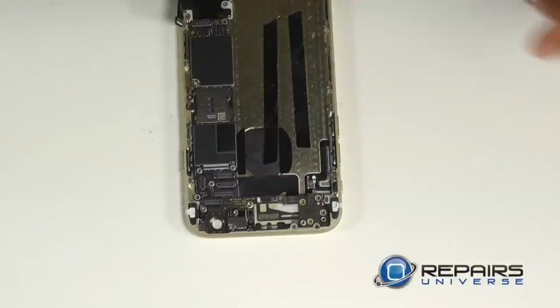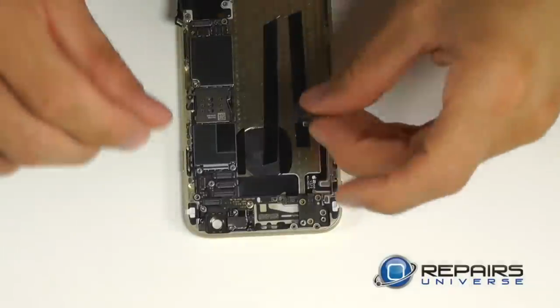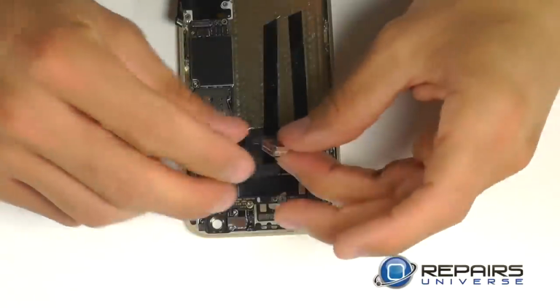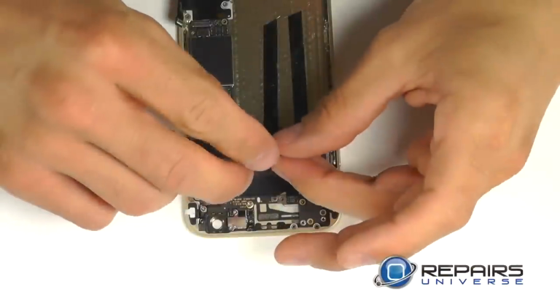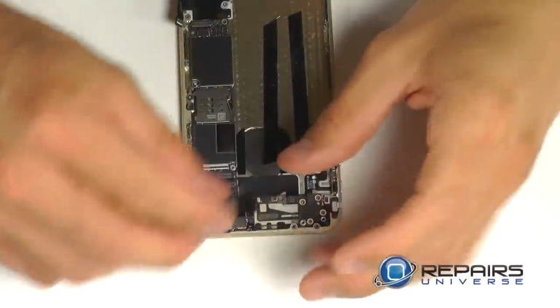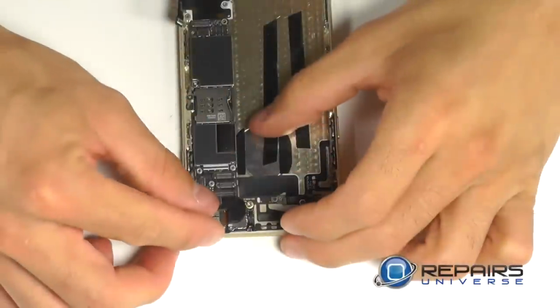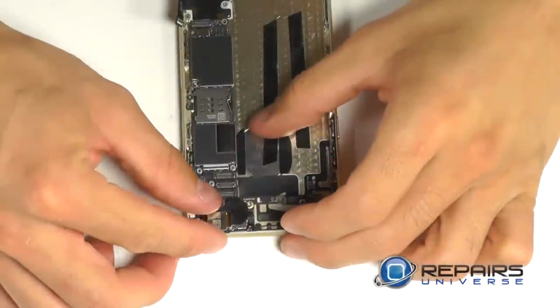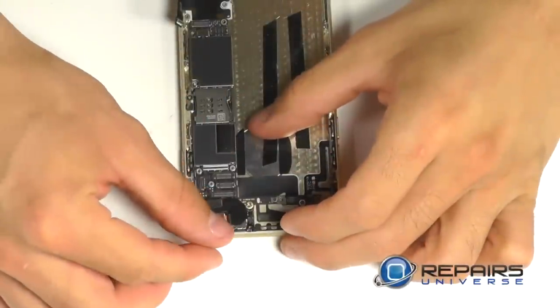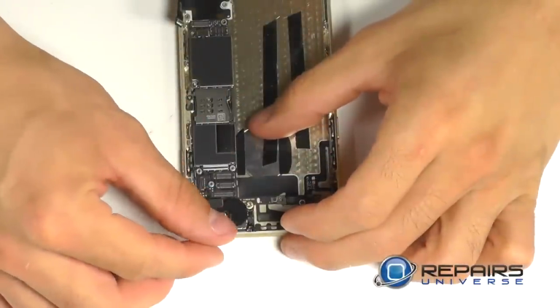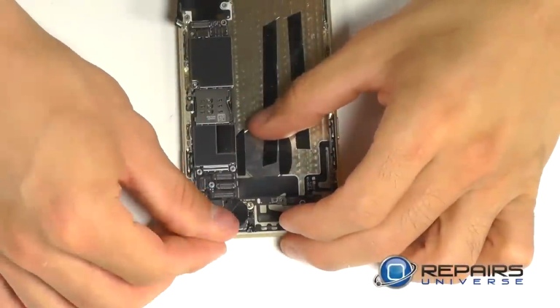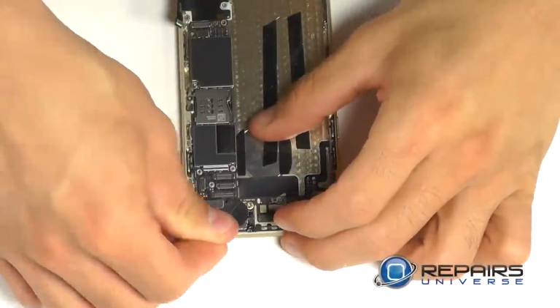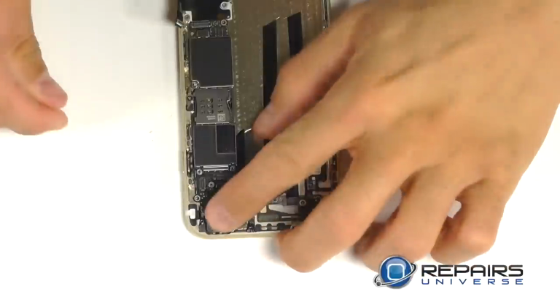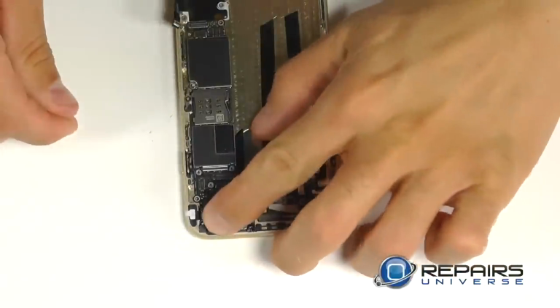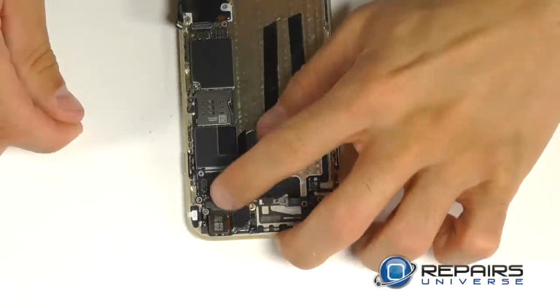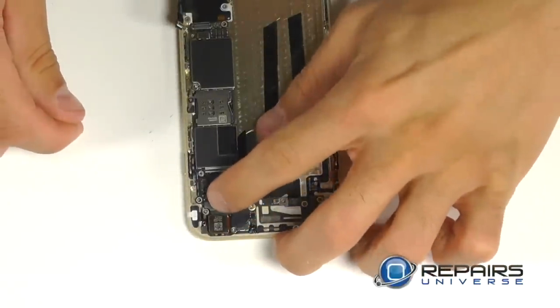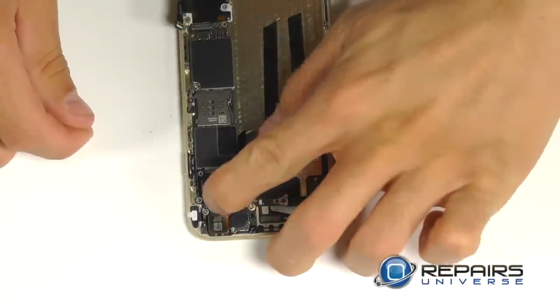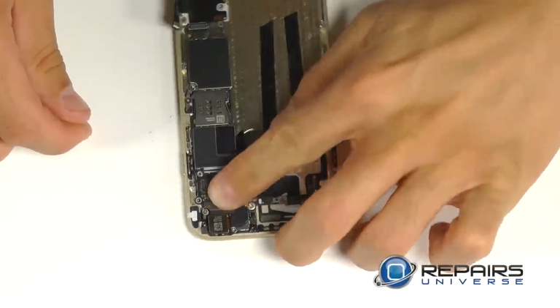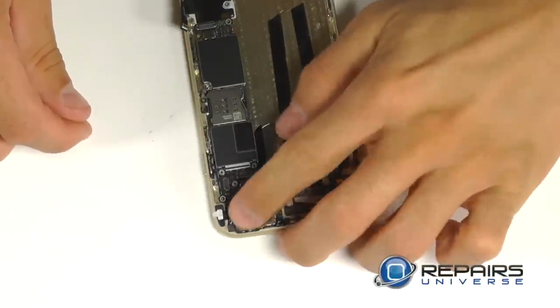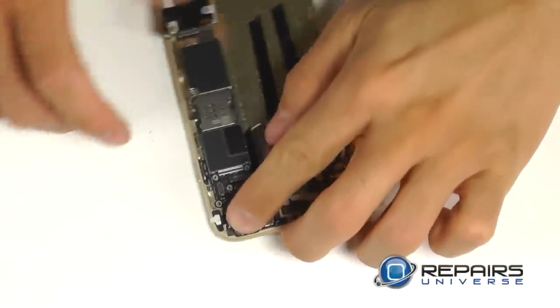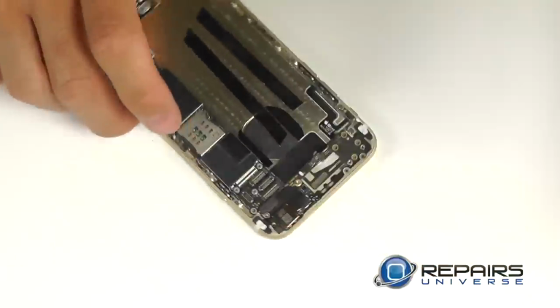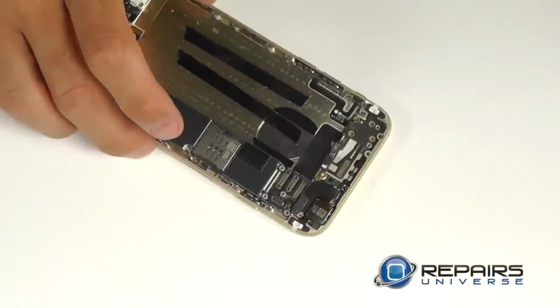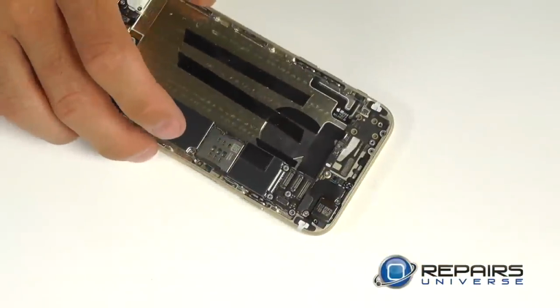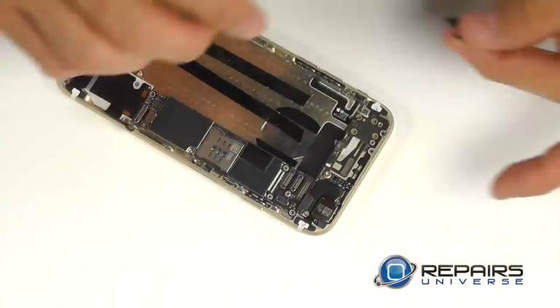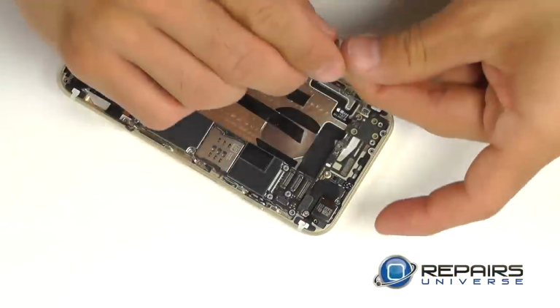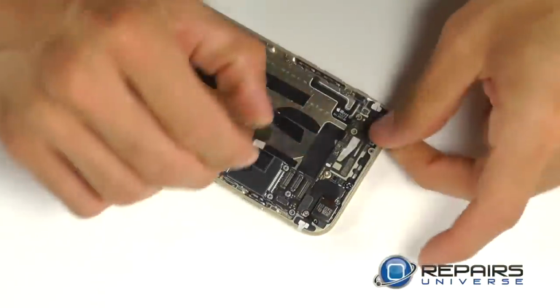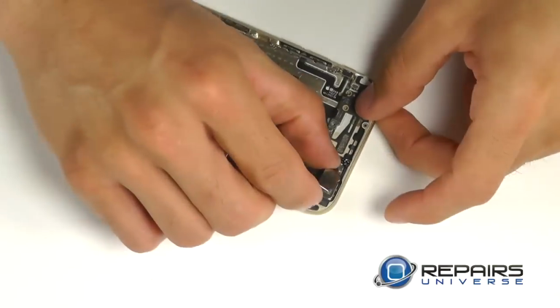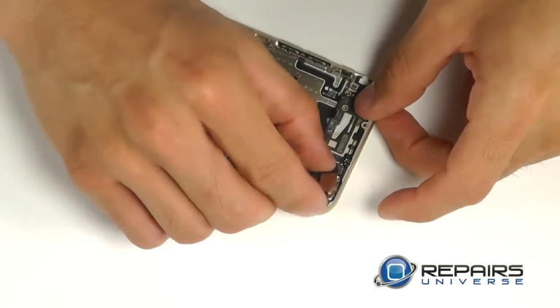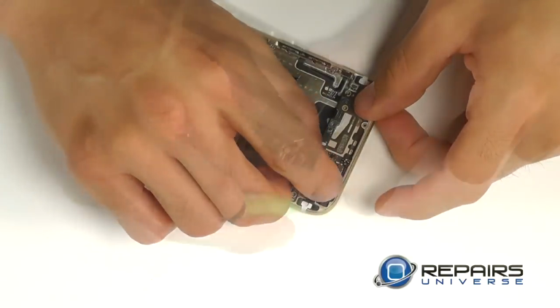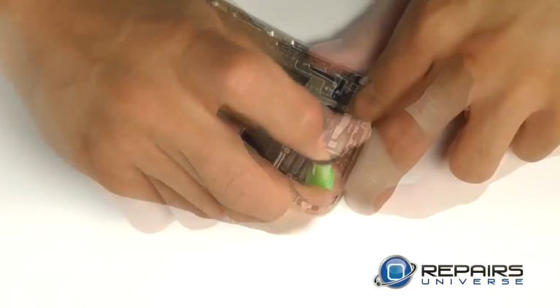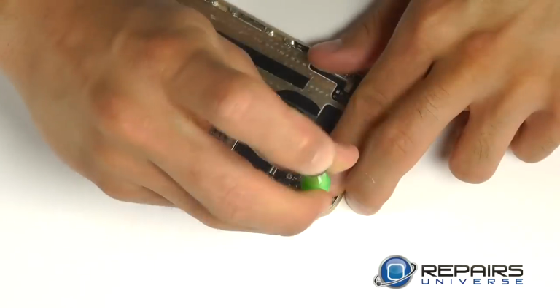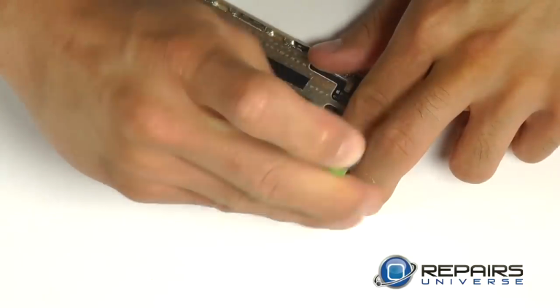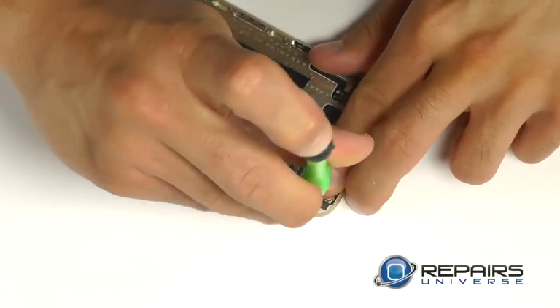We have another Phillips screw to help mount the motherboard right over the top of our standoff. Let's drop in our rear-facing camera into the top corner, securing the wafer connection into the motherboard, and then installing the backplate over it and securing it with our two Phillips screws.